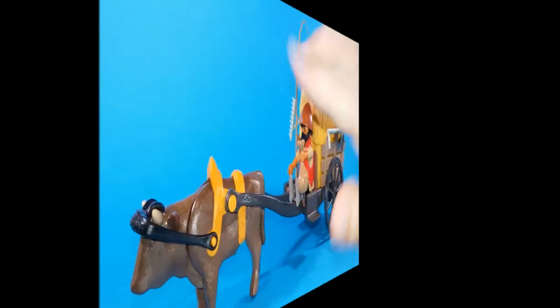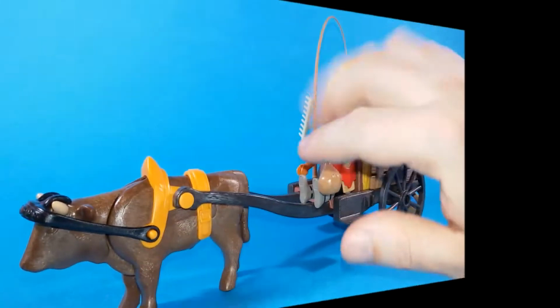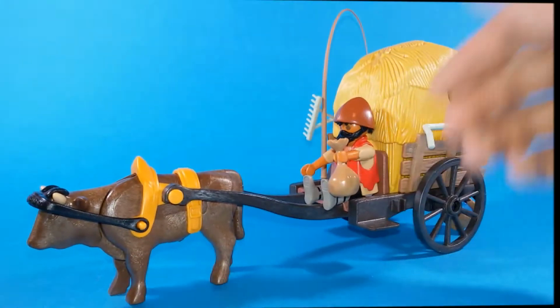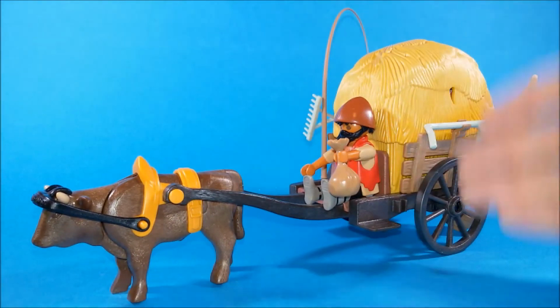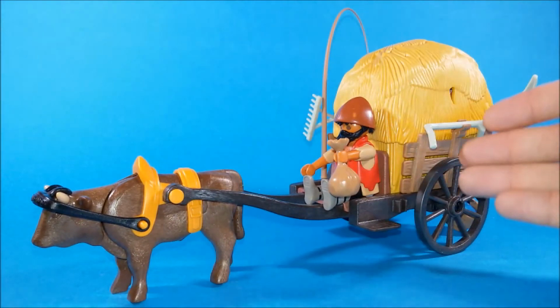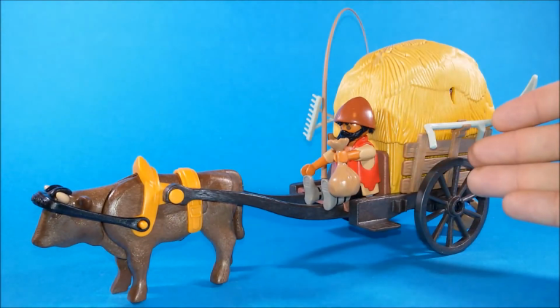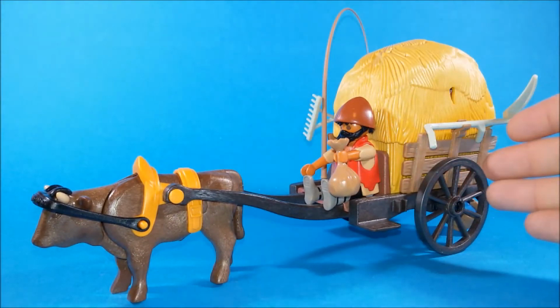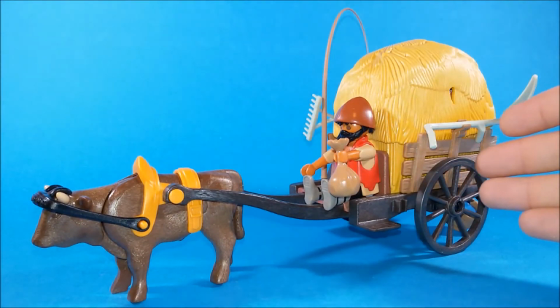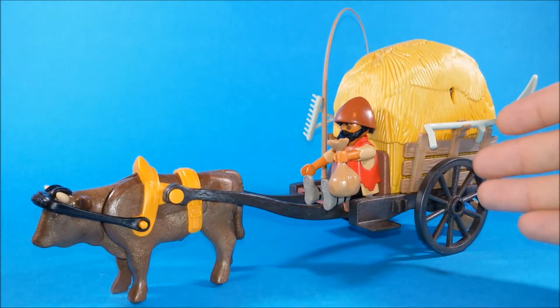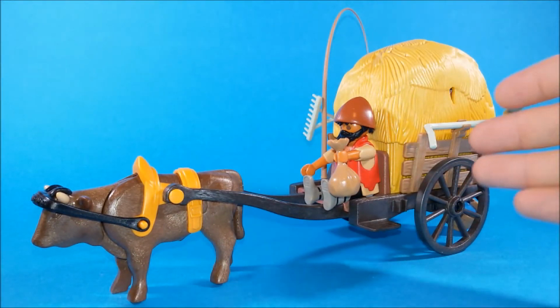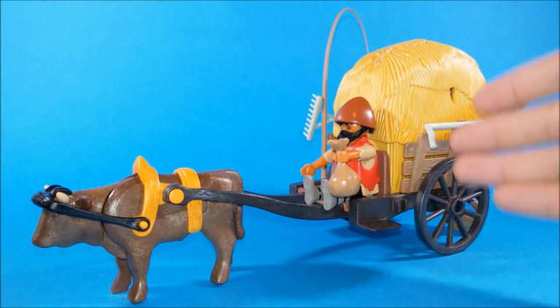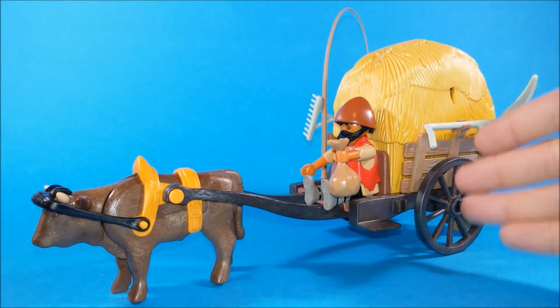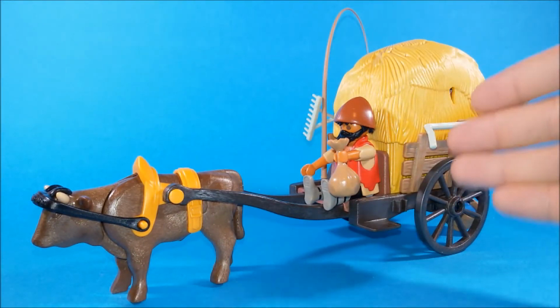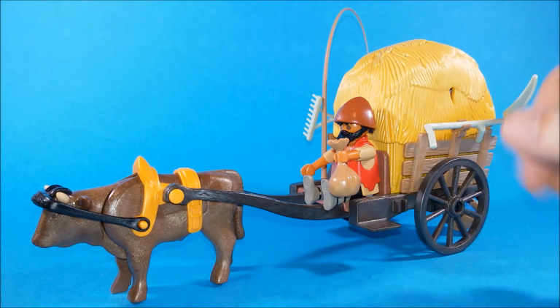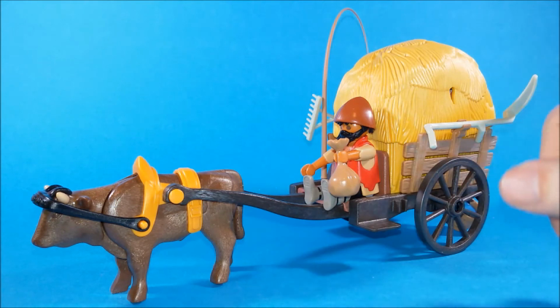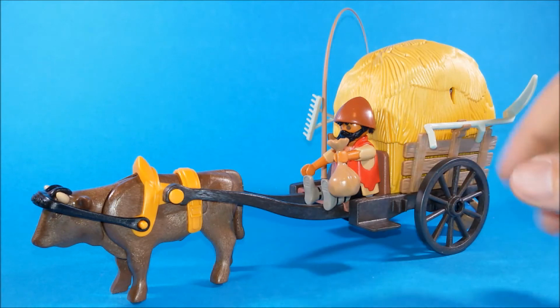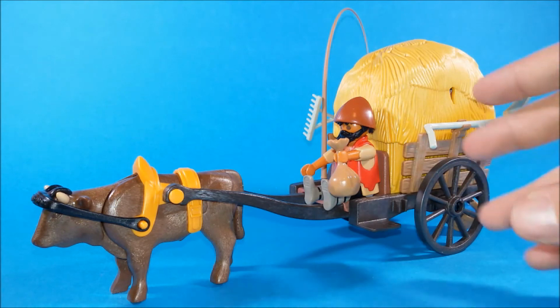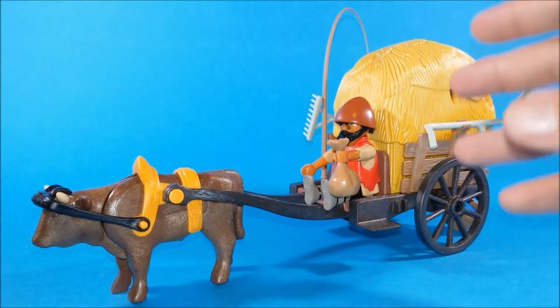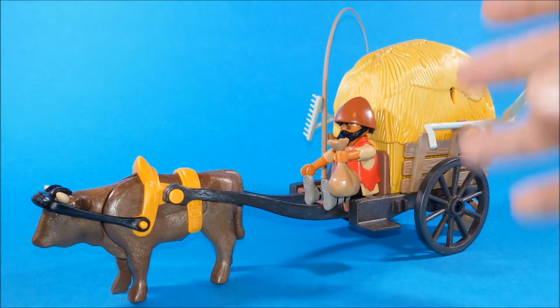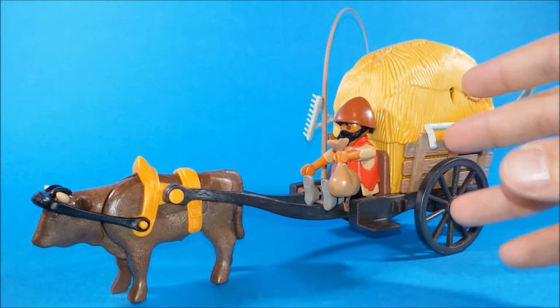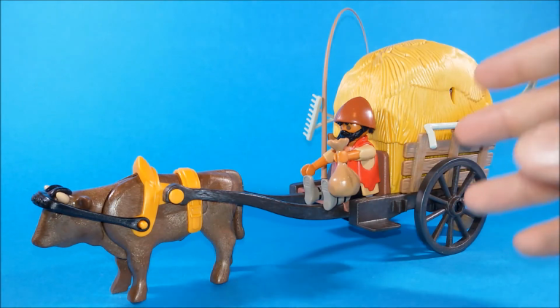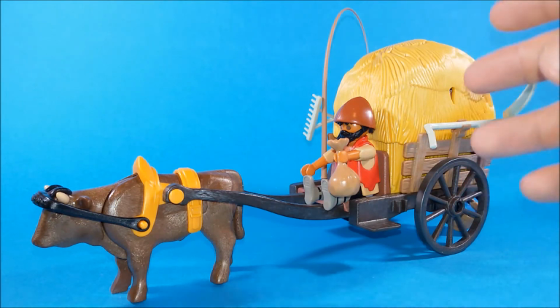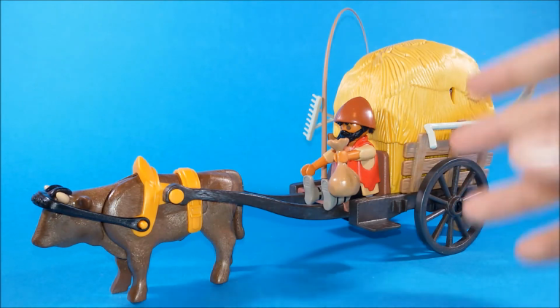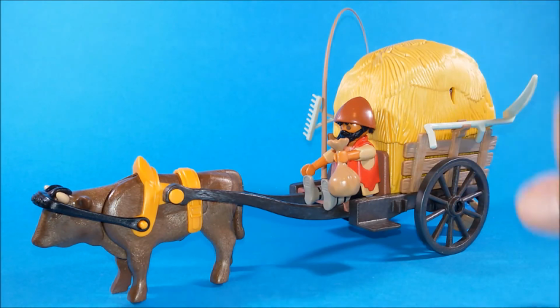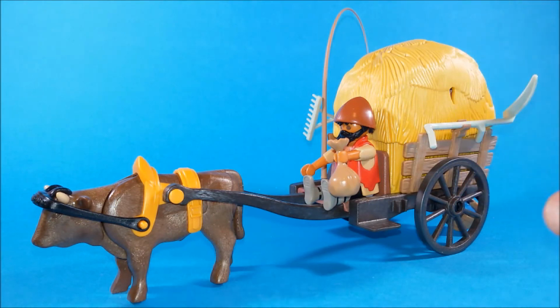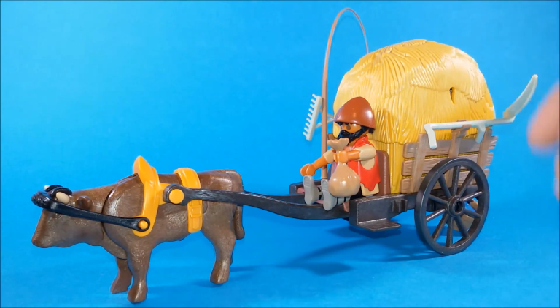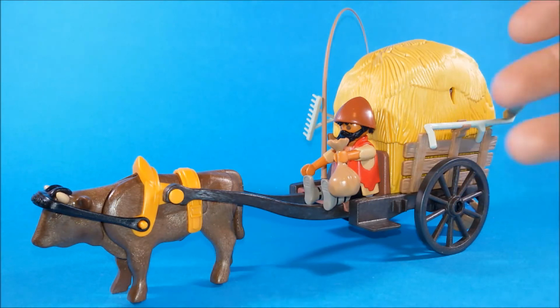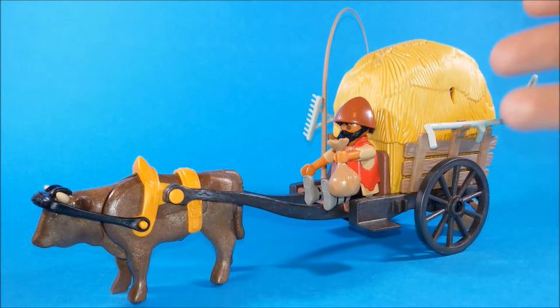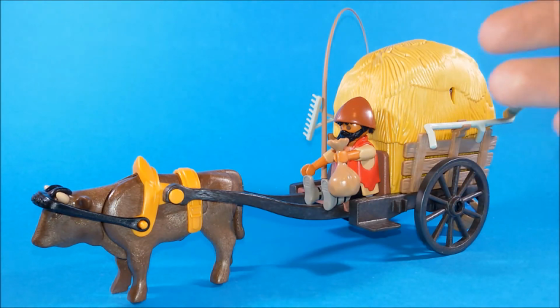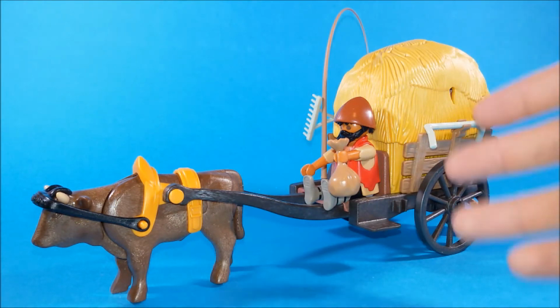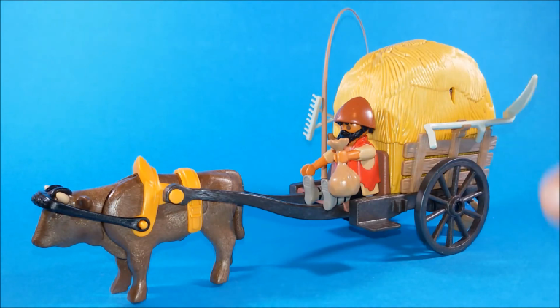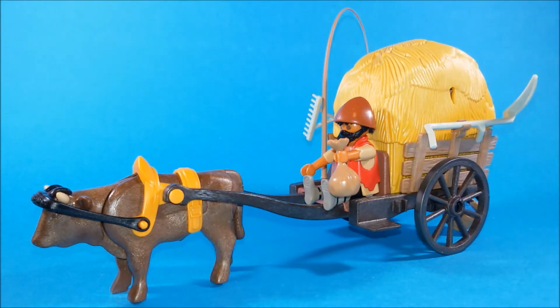Hi, this is Playmobil set number 6005, the Hawk Knights camouflage wagon from the Playmobil Knights line.